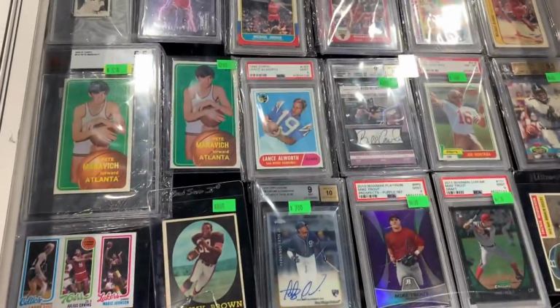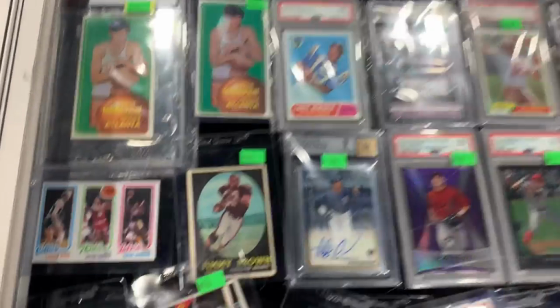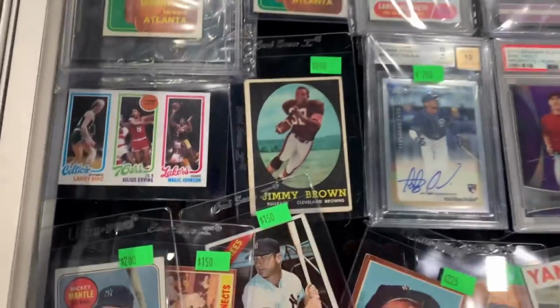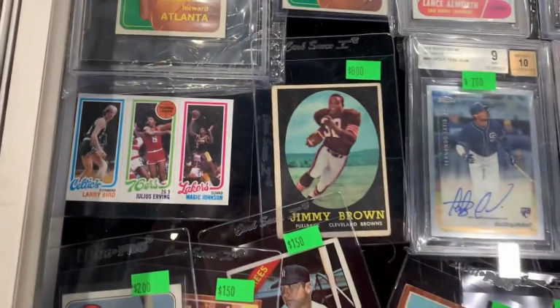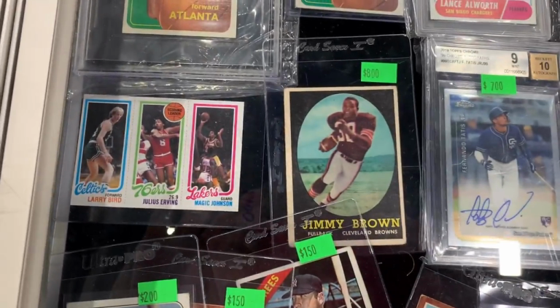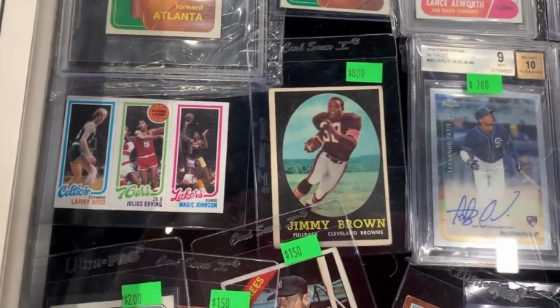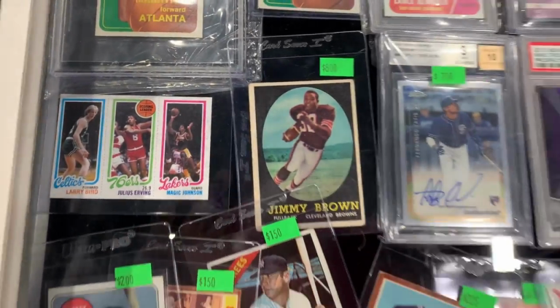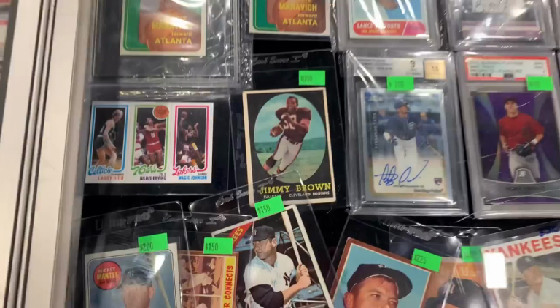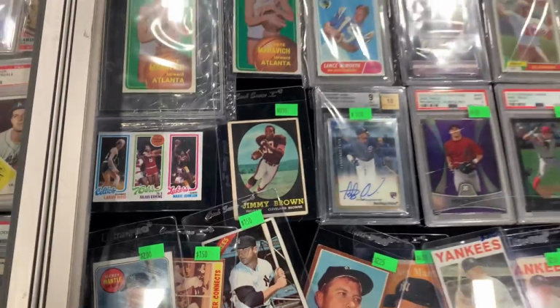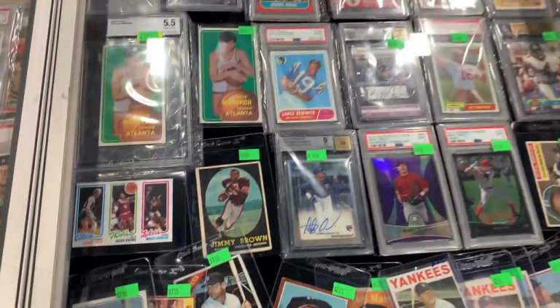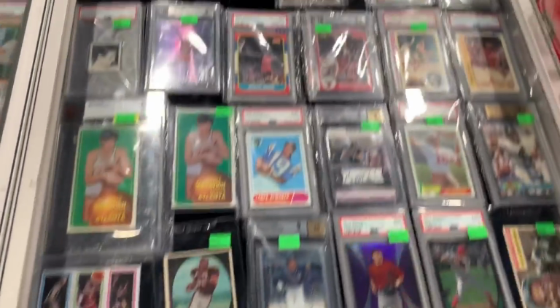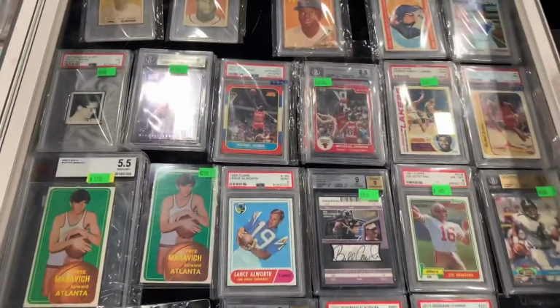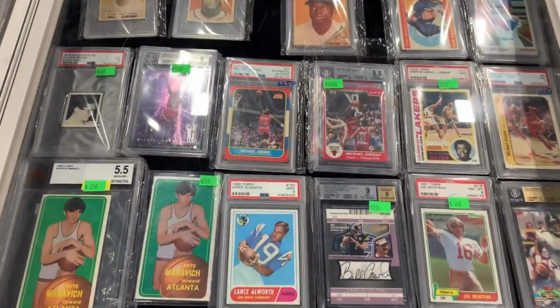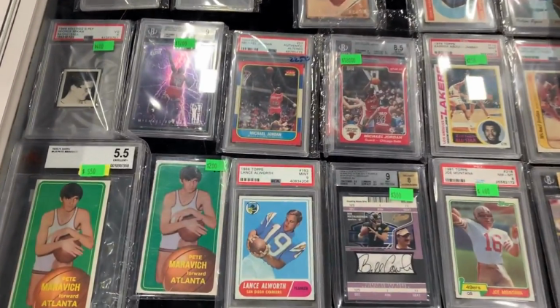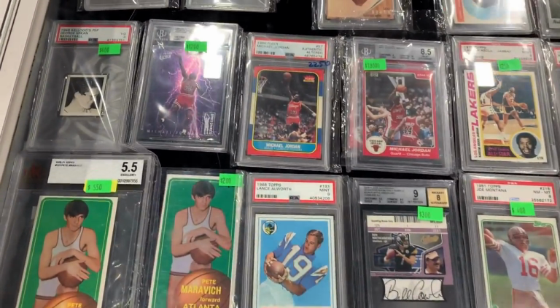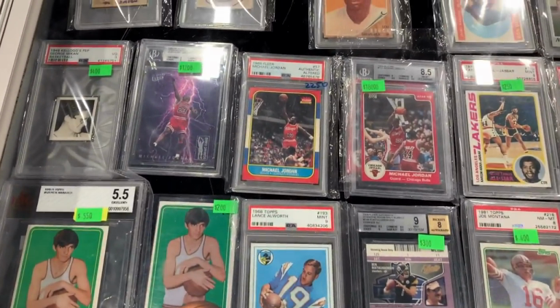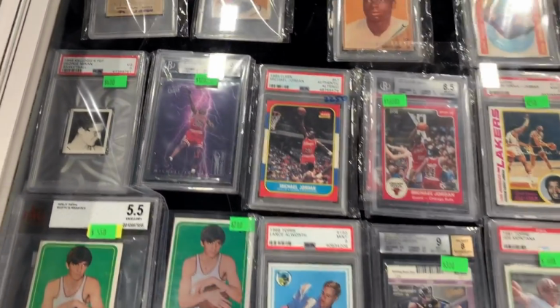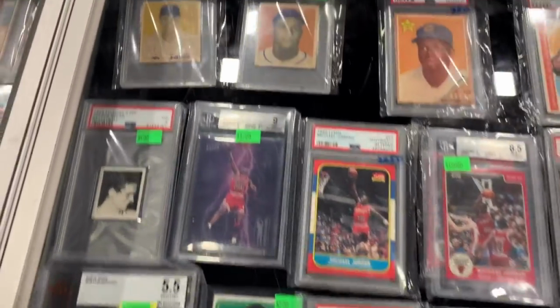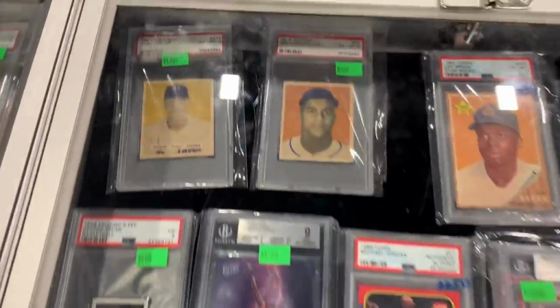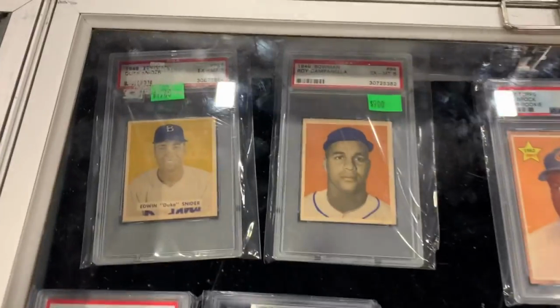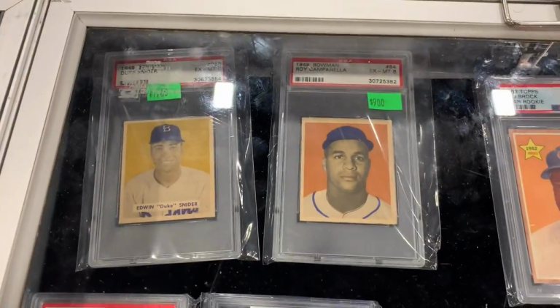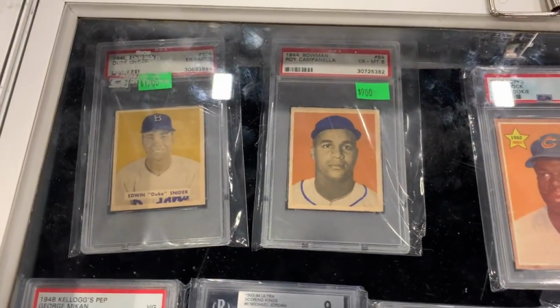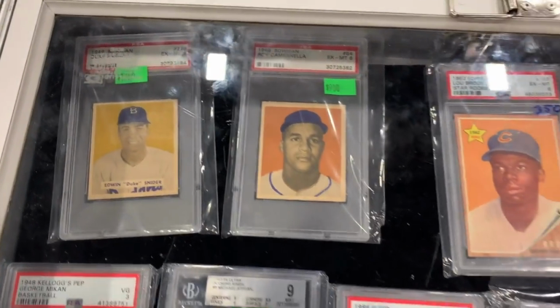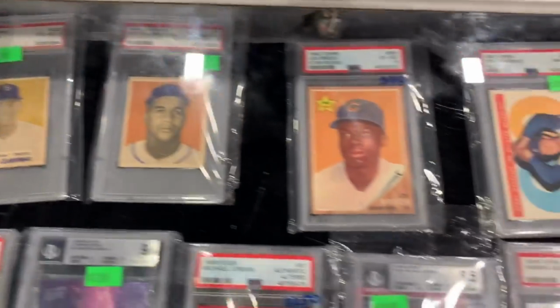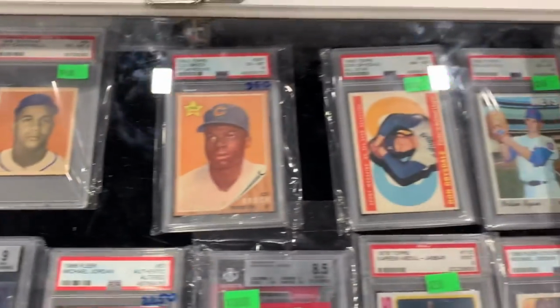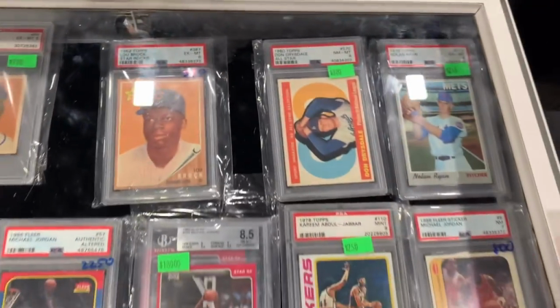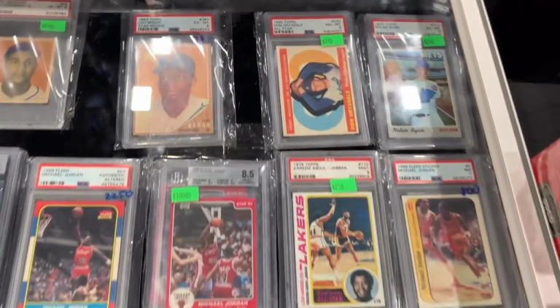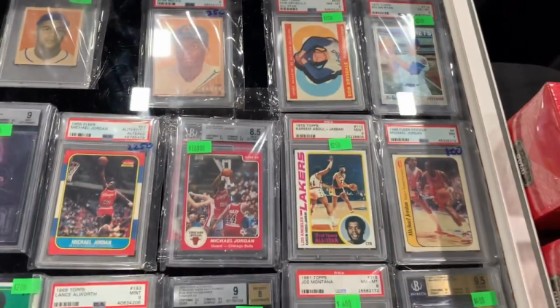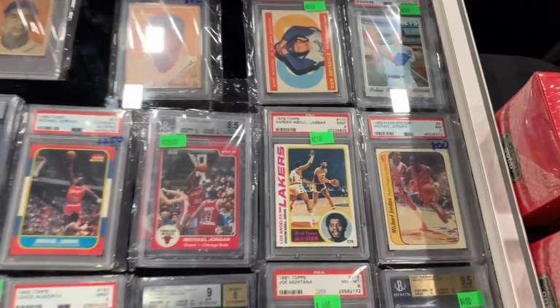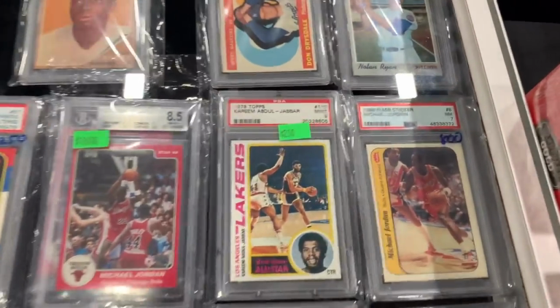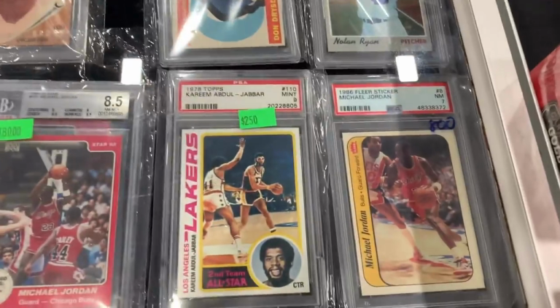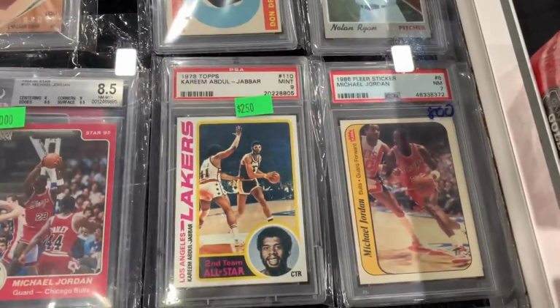He was only 20 years old. I think it's 1961 — they say 1960. Wow, another Jim Brown — they're just calling for me. Look at another Jordan. Ooh, Campanella, Duke Snyder. Look at this Kareem.